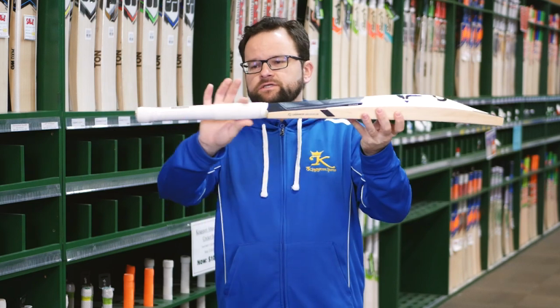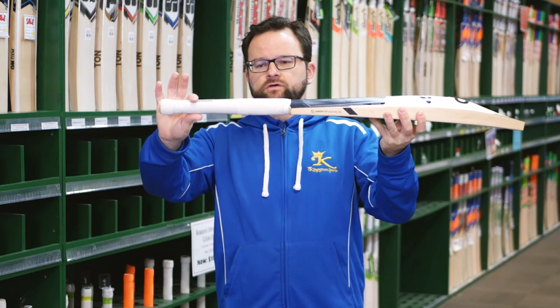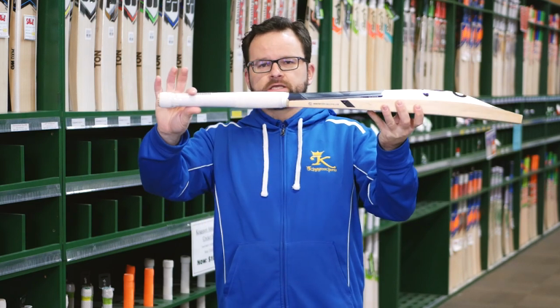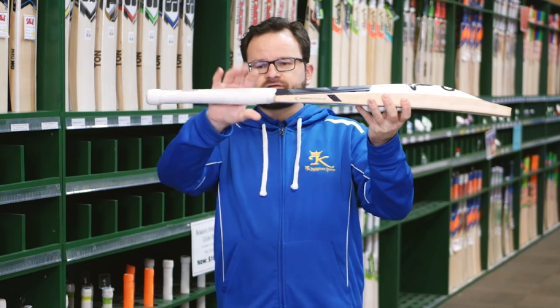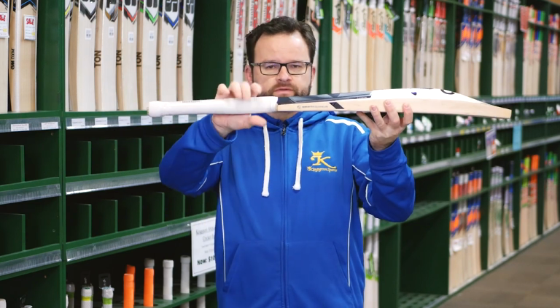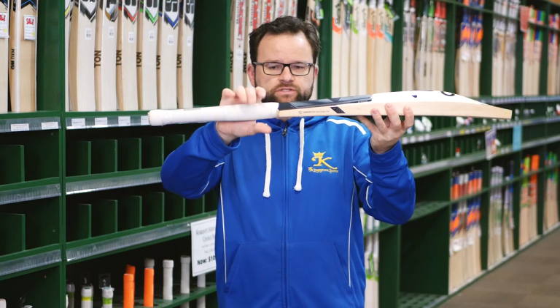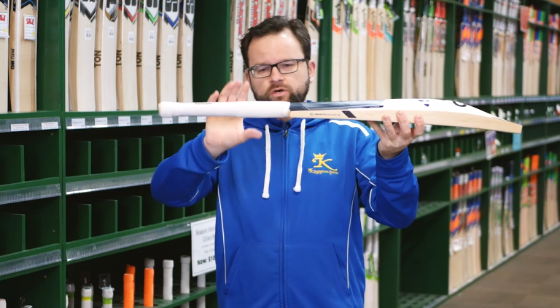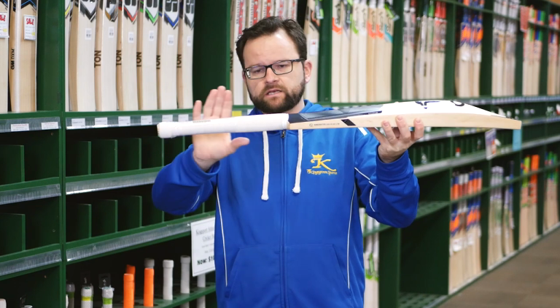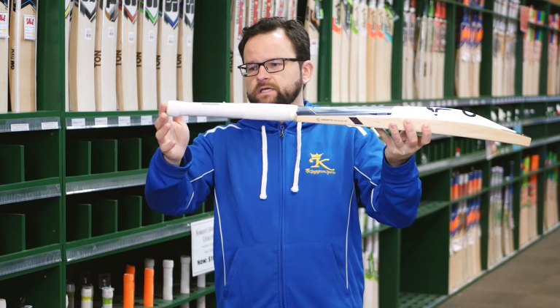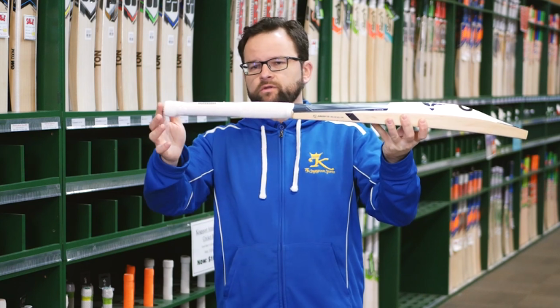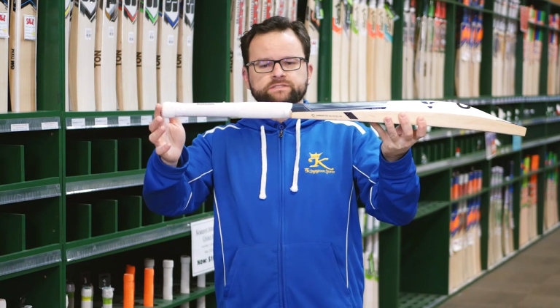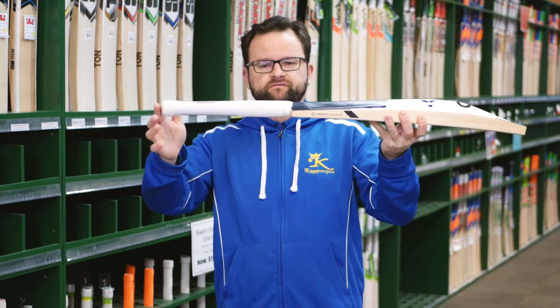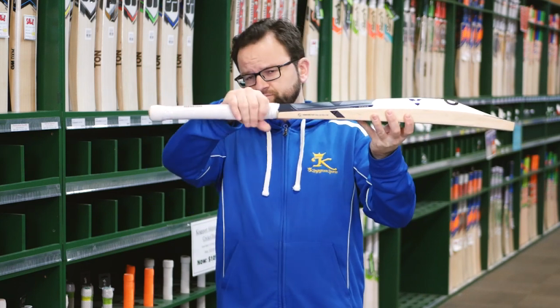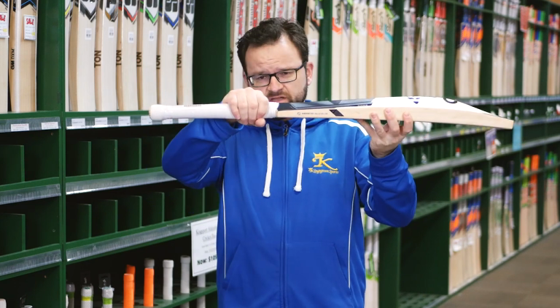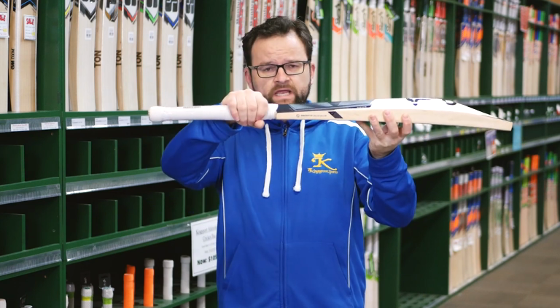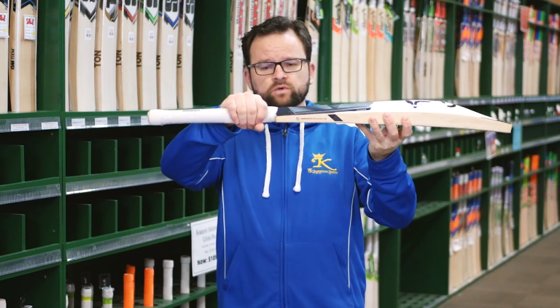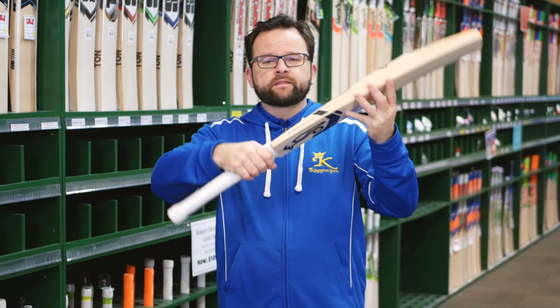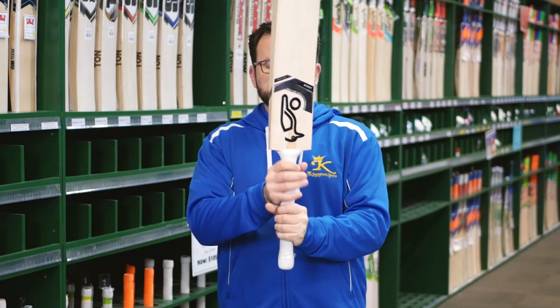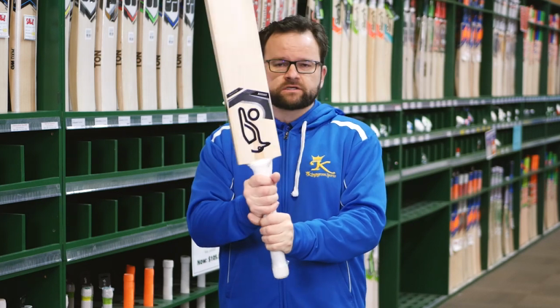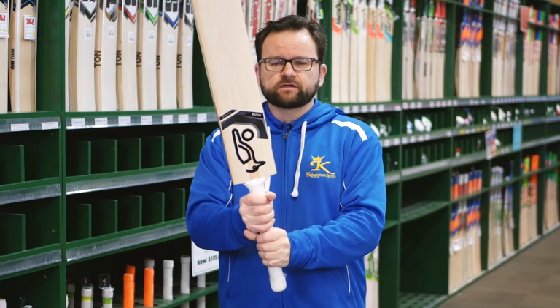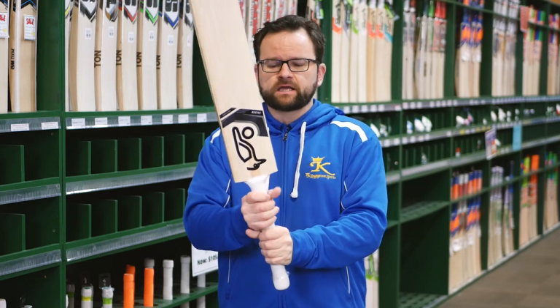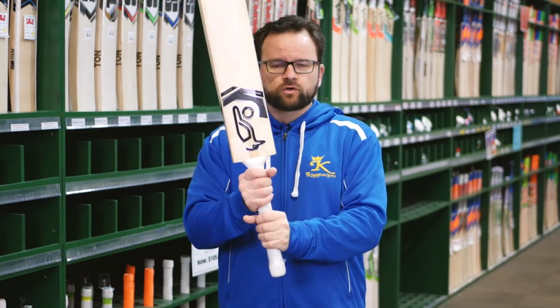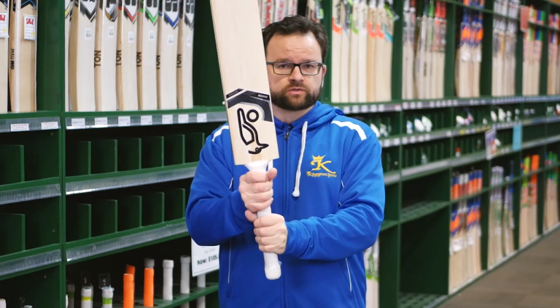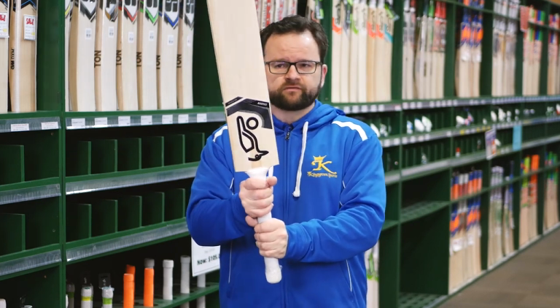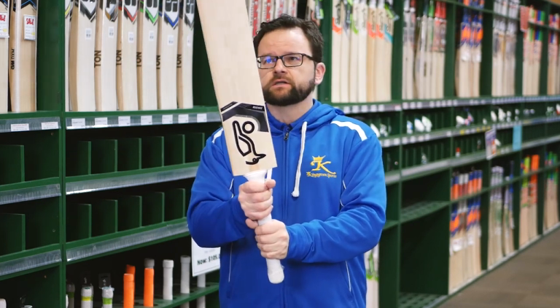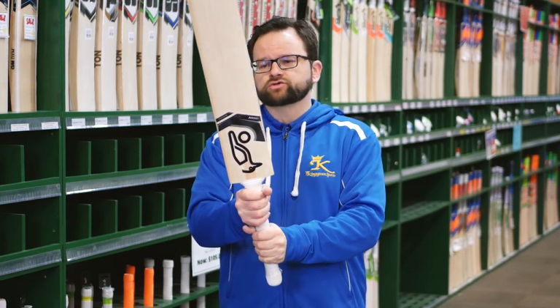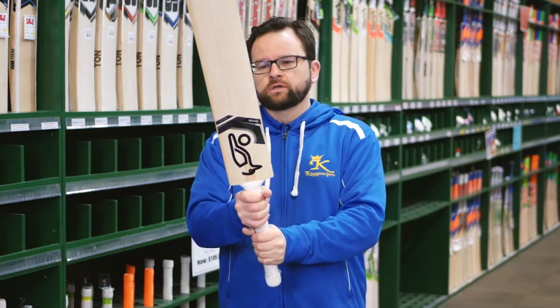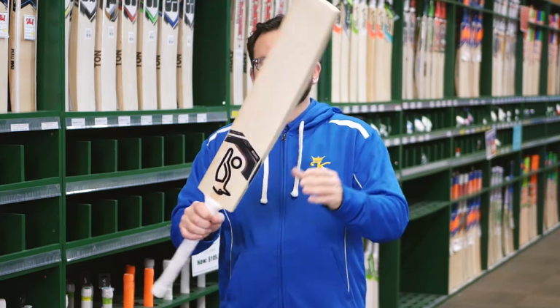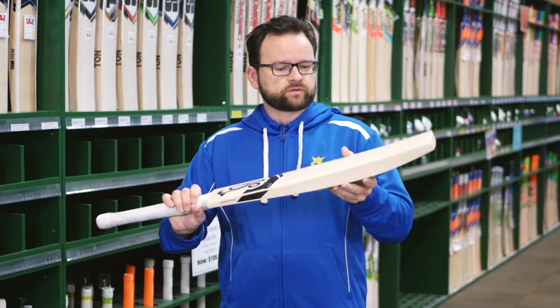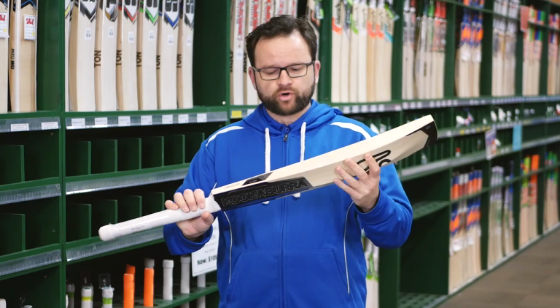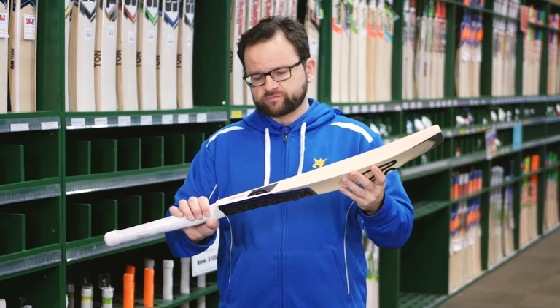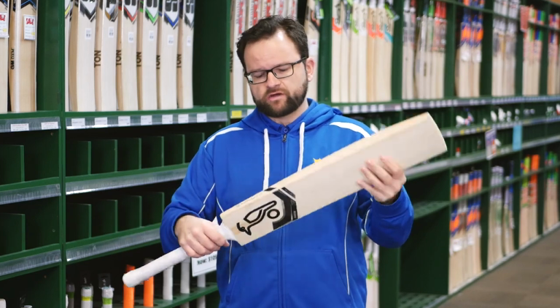You've got a chevron grip — they all come with a chevron grip, as that's what the players tend to prefer. The oval handle as well gives it a nice feel in the hands, and also helps with a little bit of control, hopefully stopping that bottom hand from taking over.